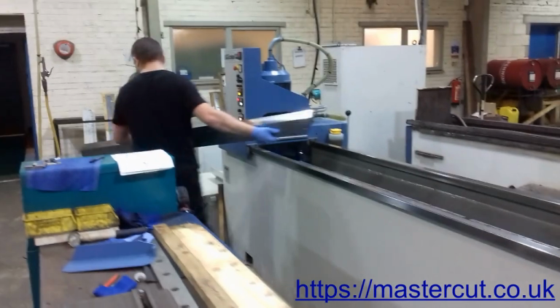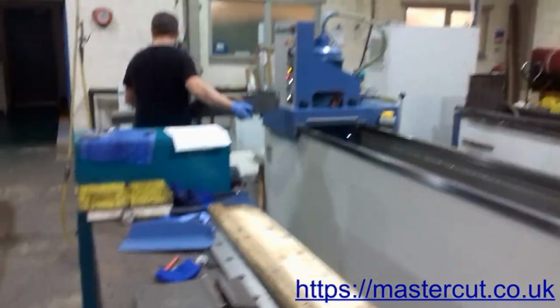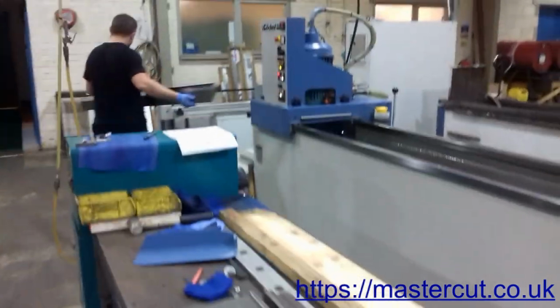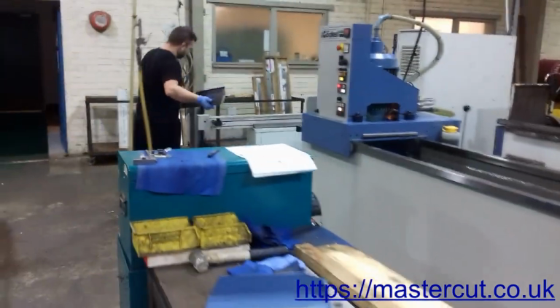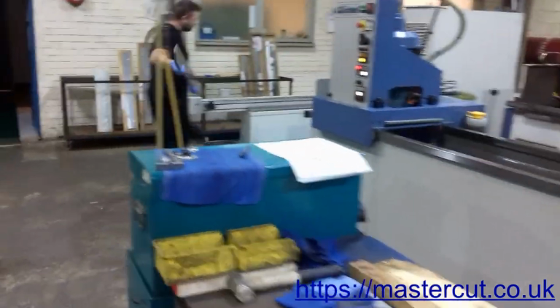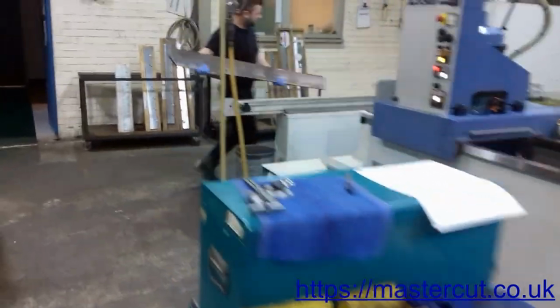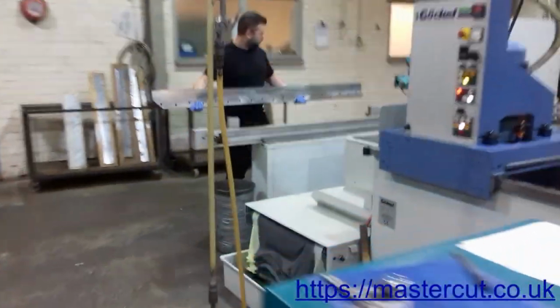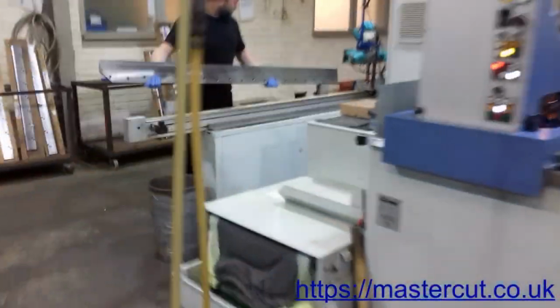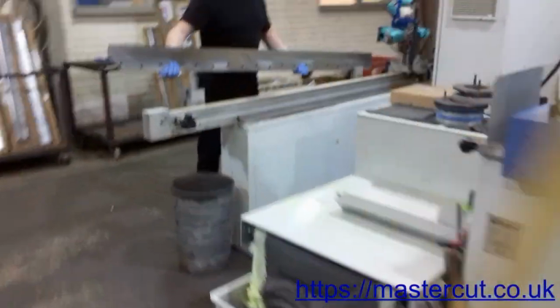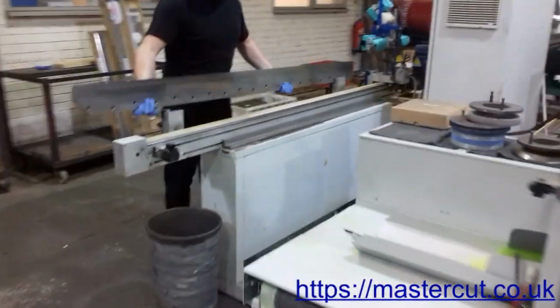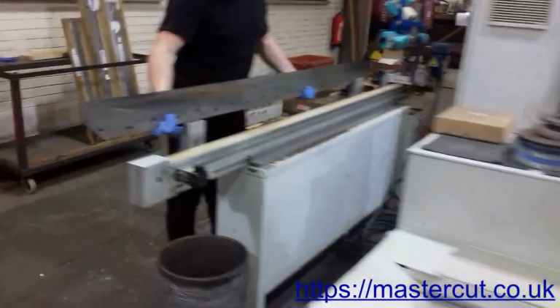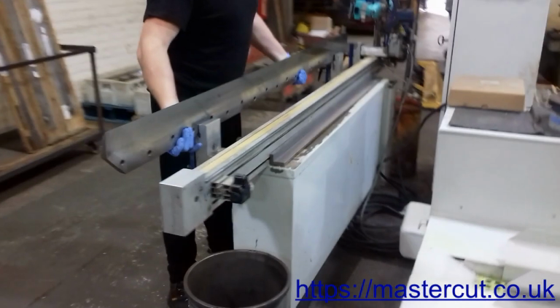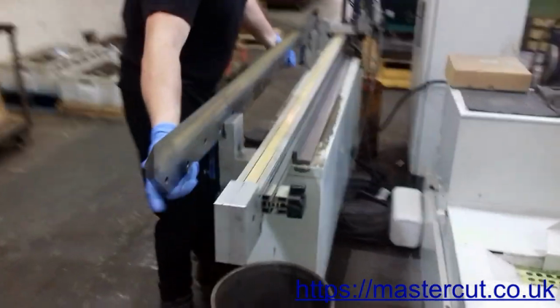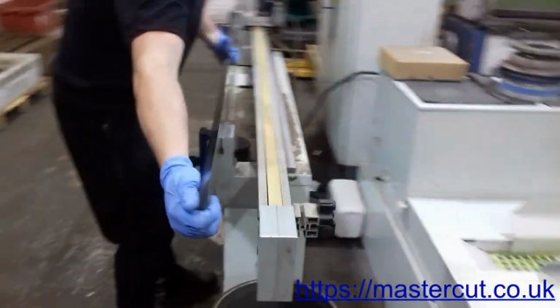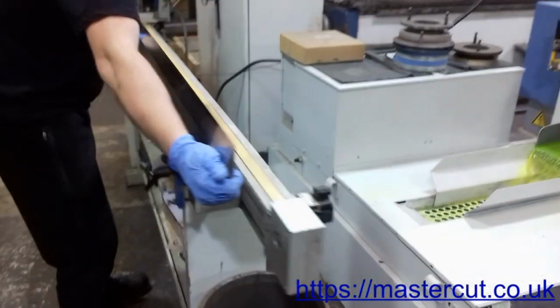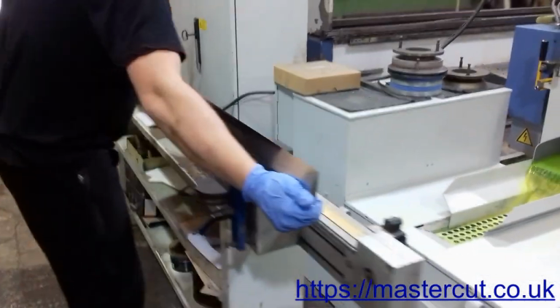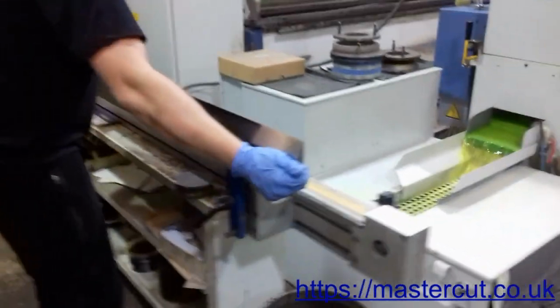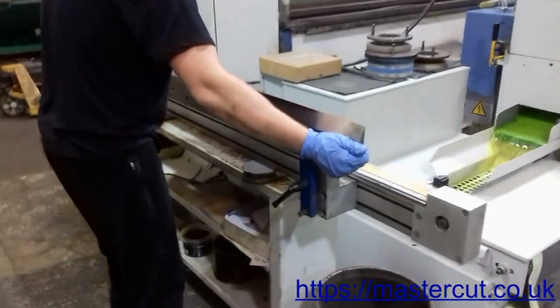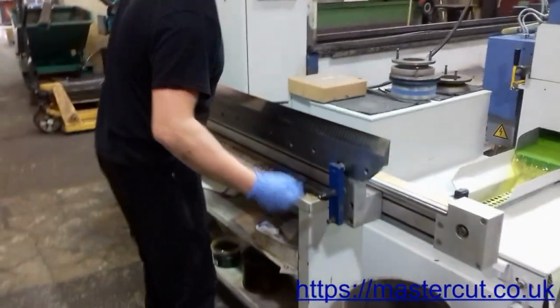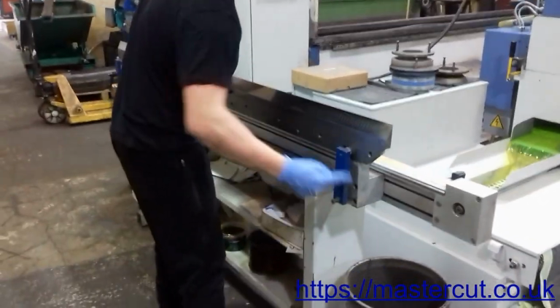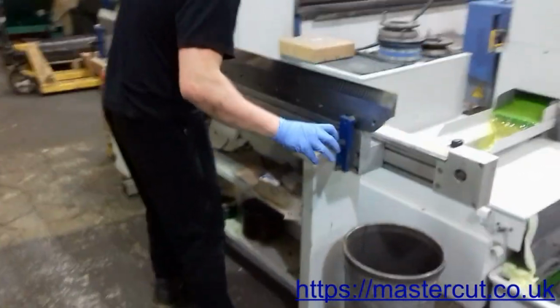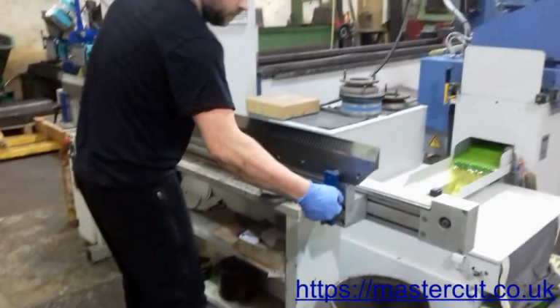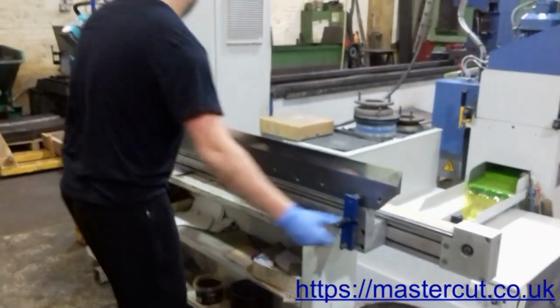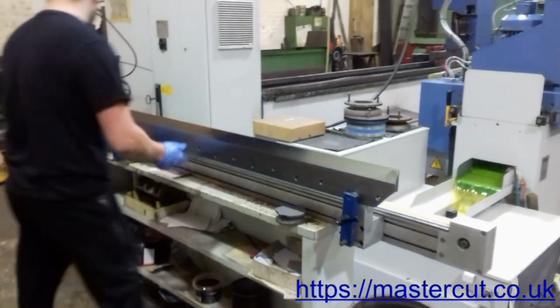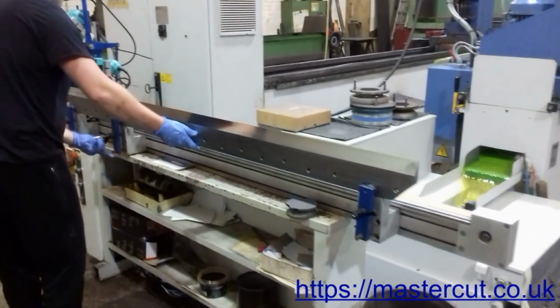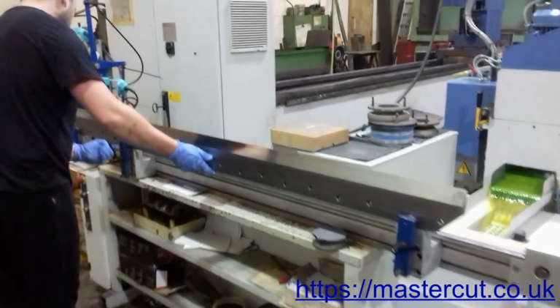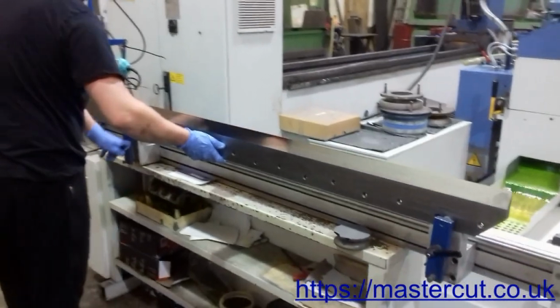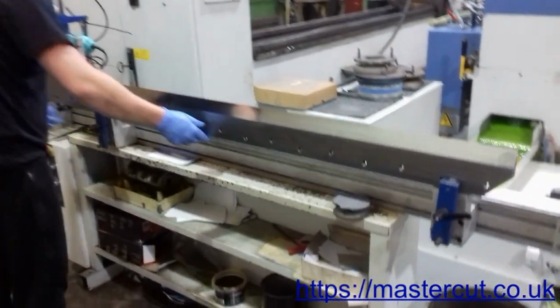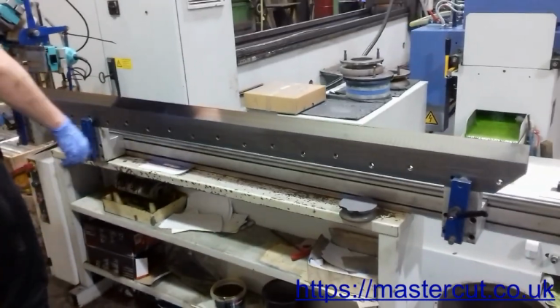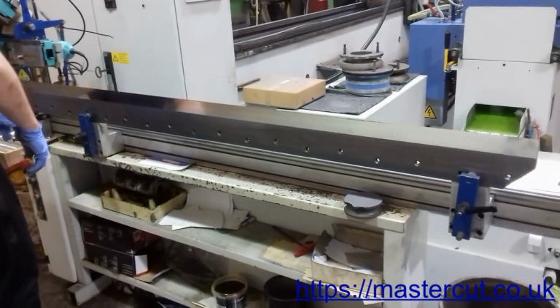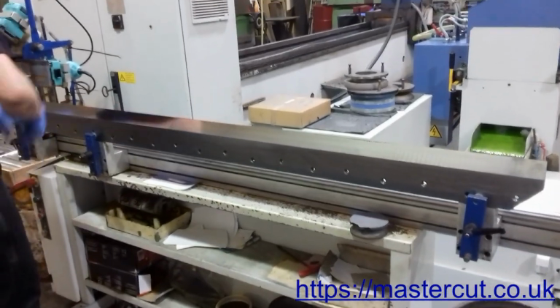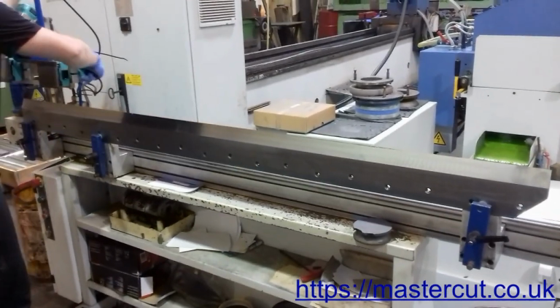To remove burr after machine grinding, we use oil stone. We need to apply that stage only to standard steel and high-speed steel guillotine blades. Tungsten carbide blades burr much less, and are very sharp immediately after machine sharpening.